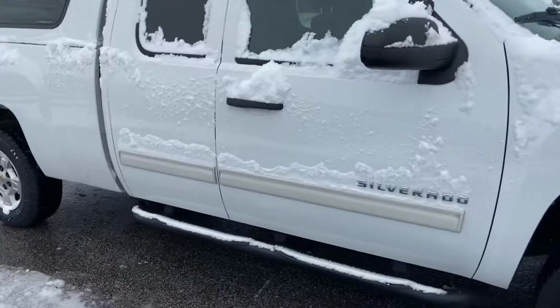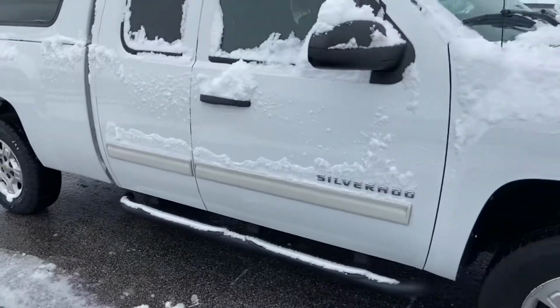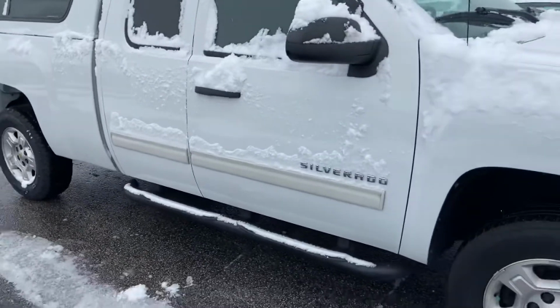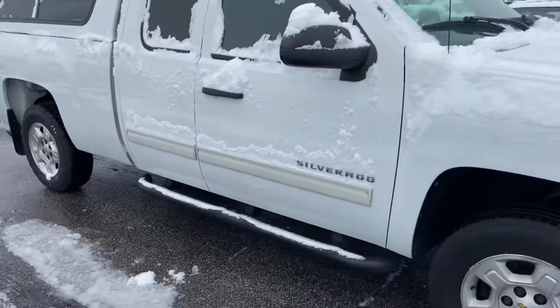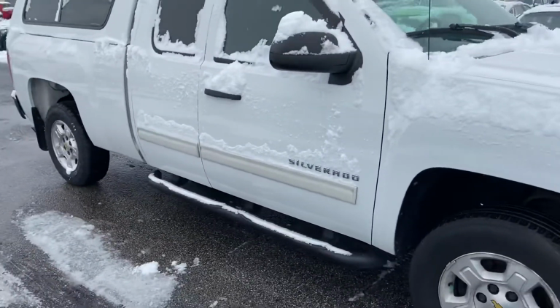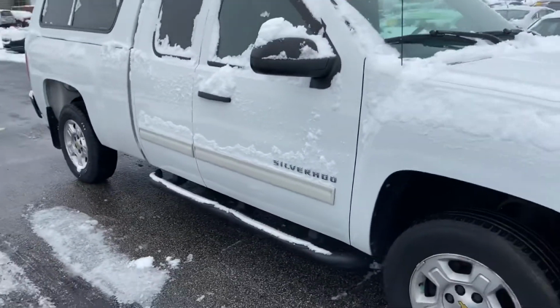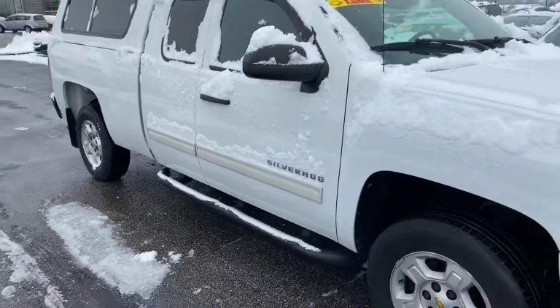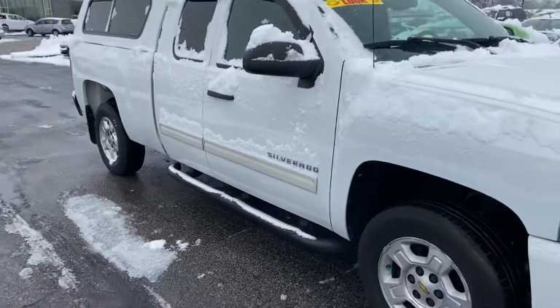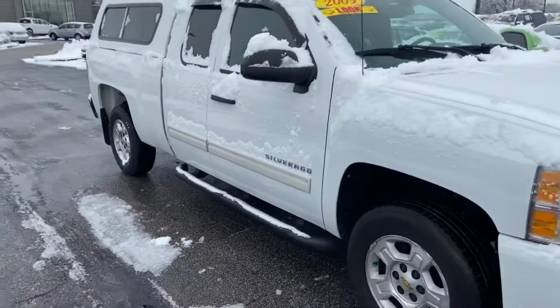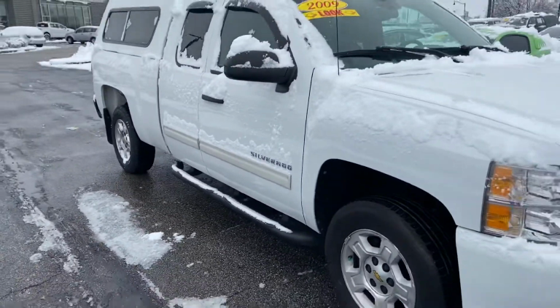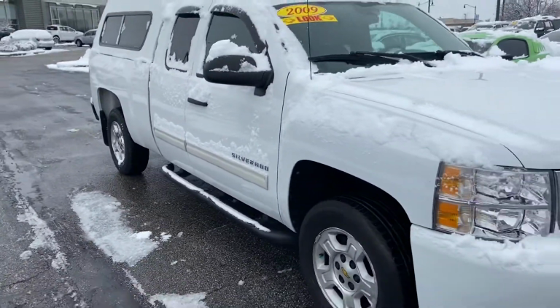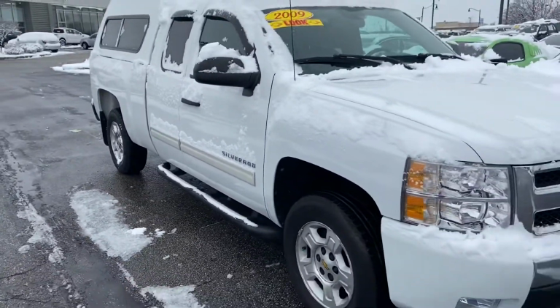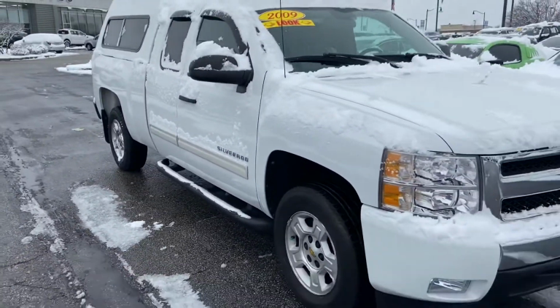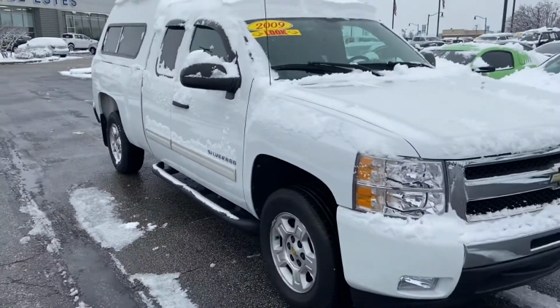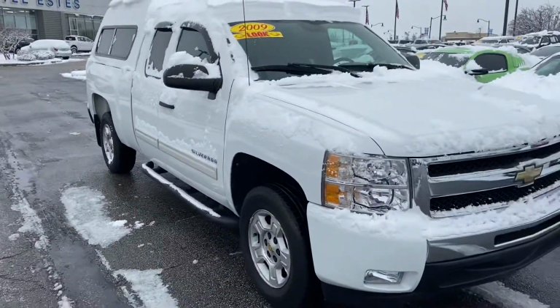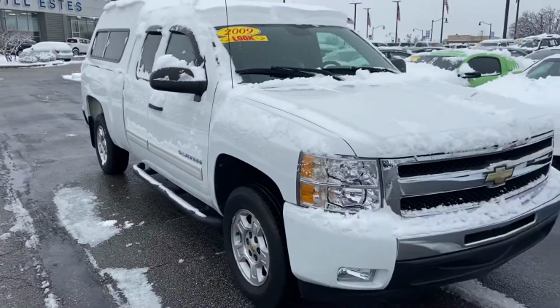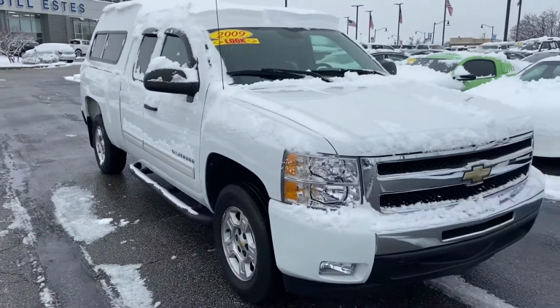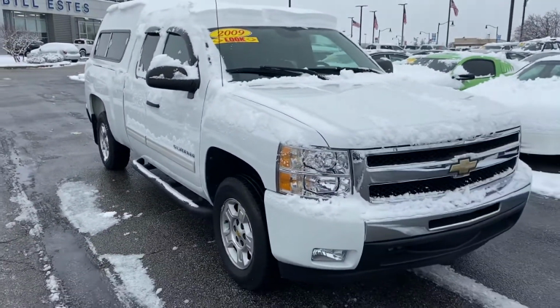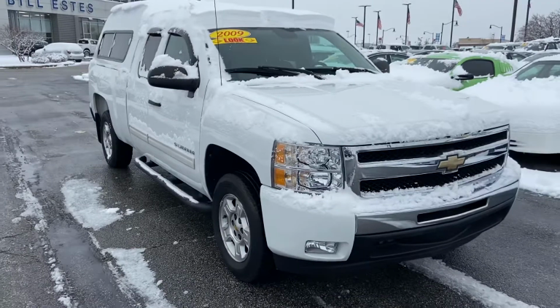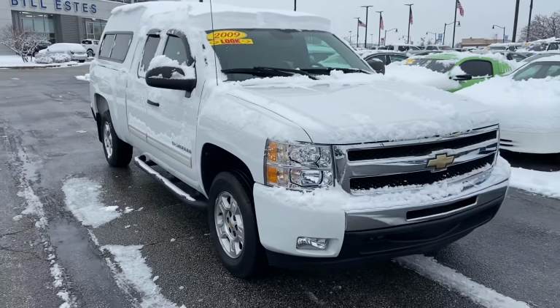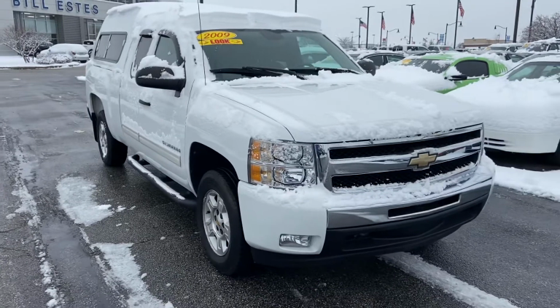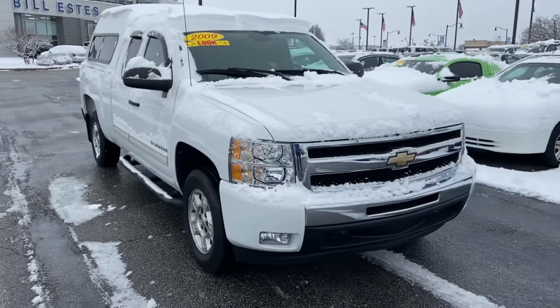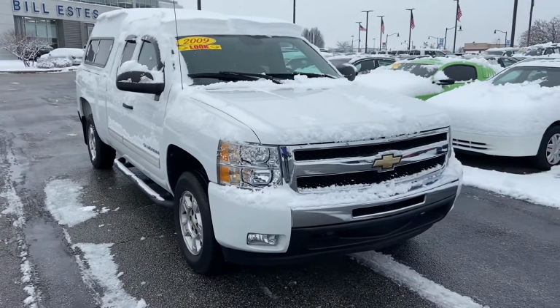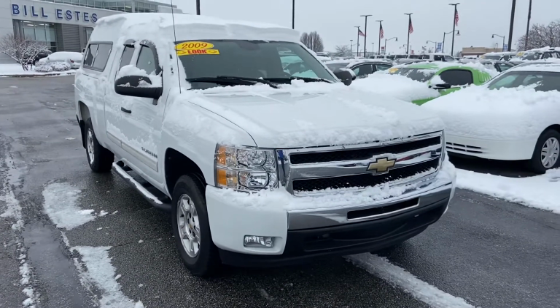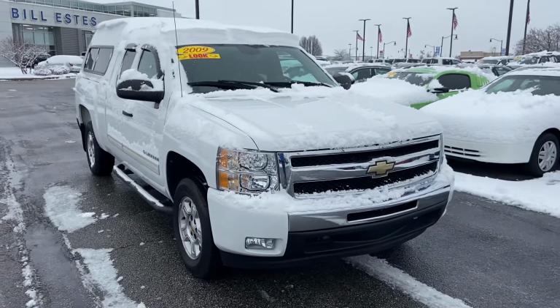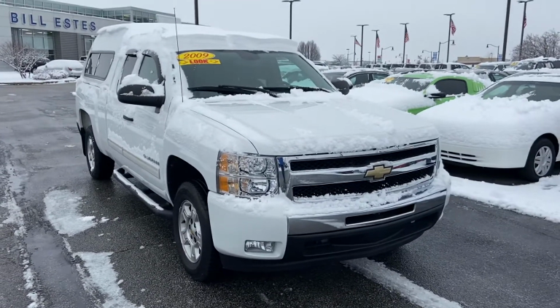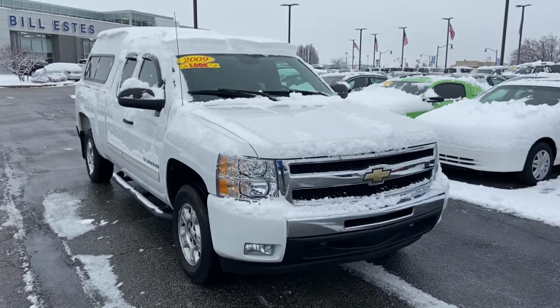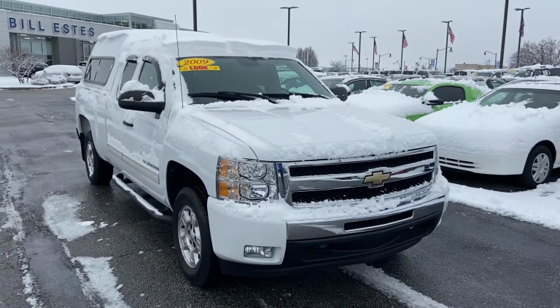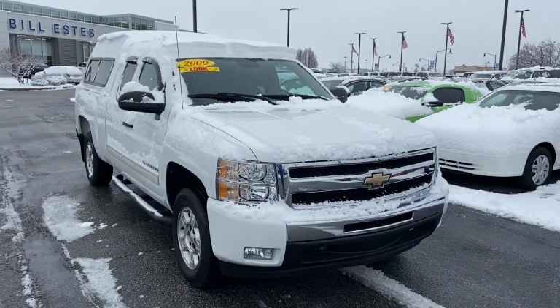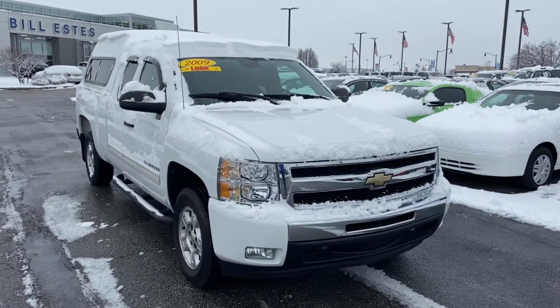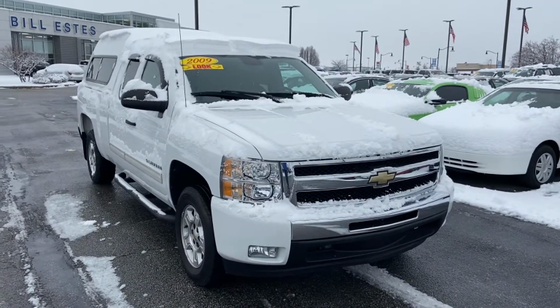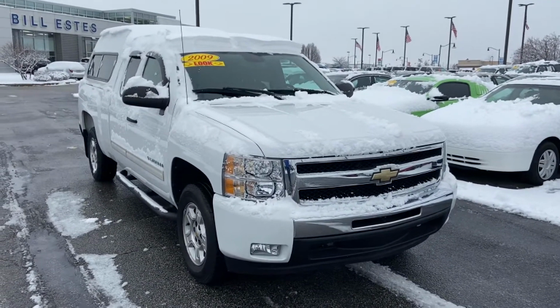Again, this is a 2009 Chevy Silverado. My name is Steve Angle at Bill Estes Ford, 317-852-2231.